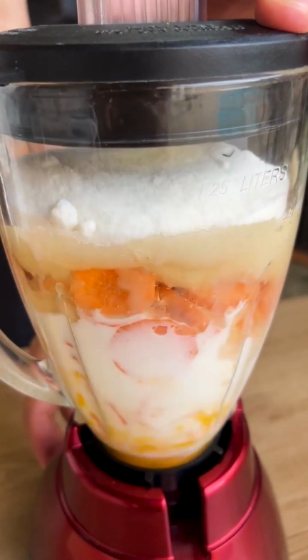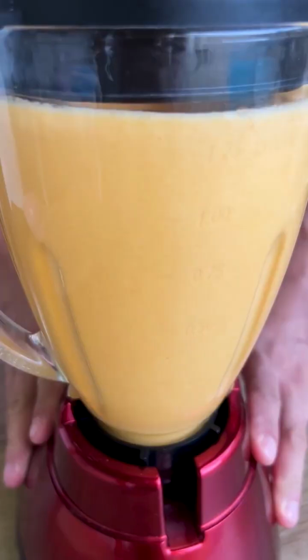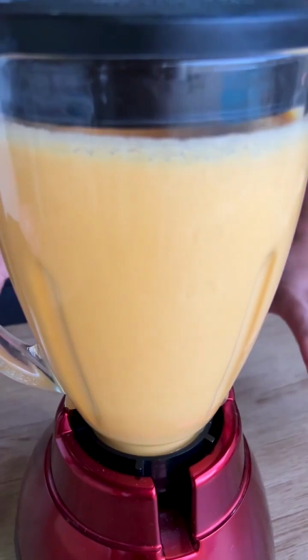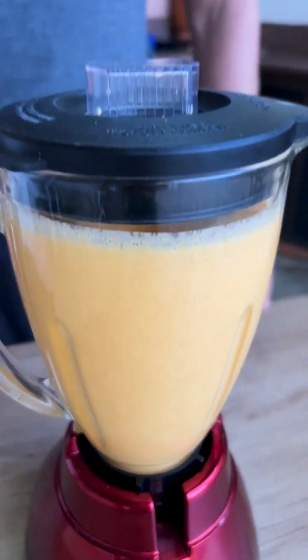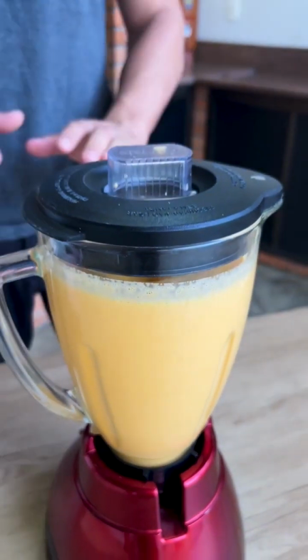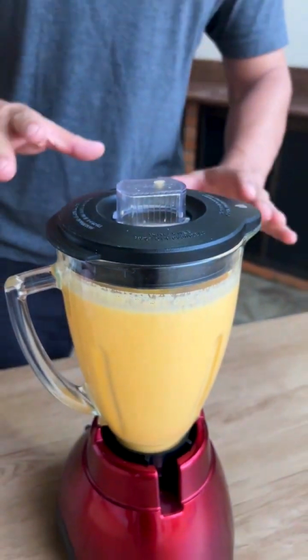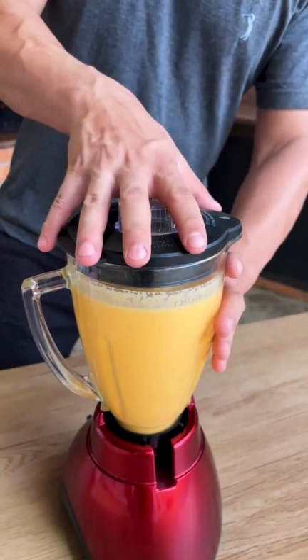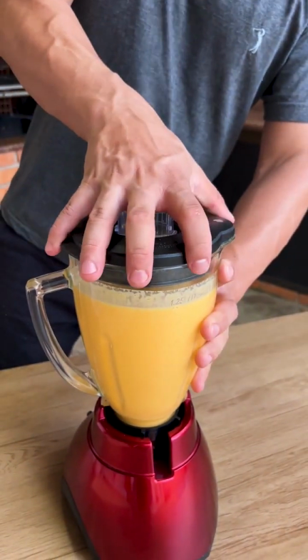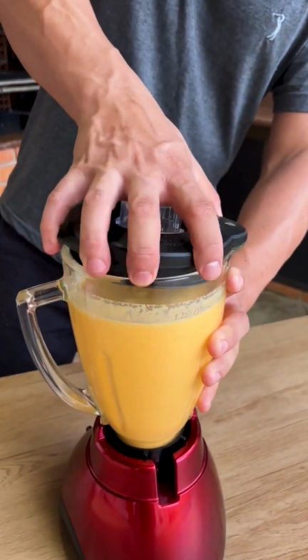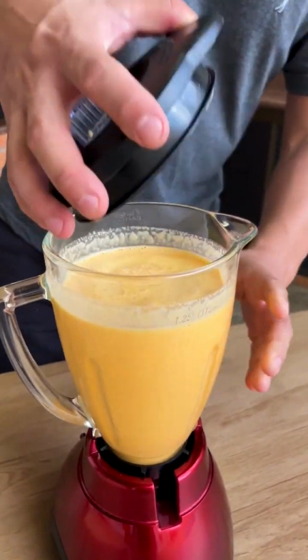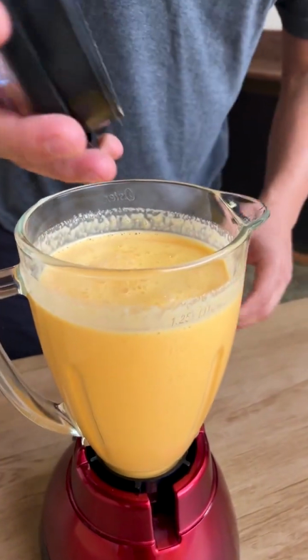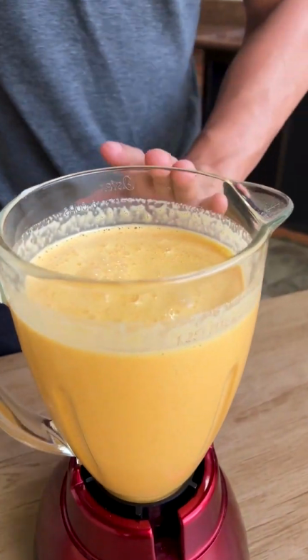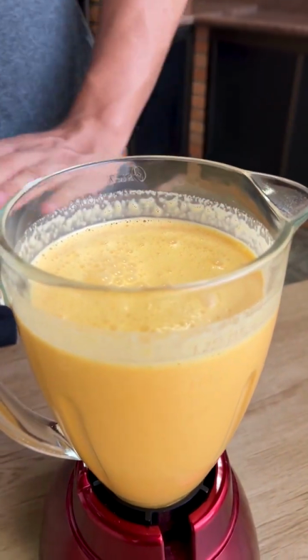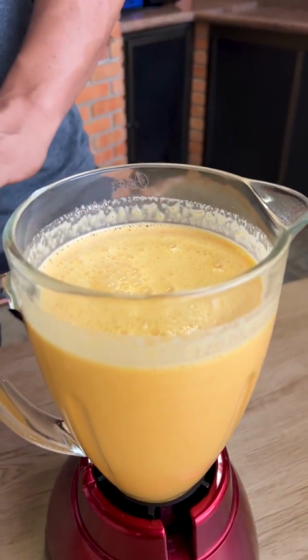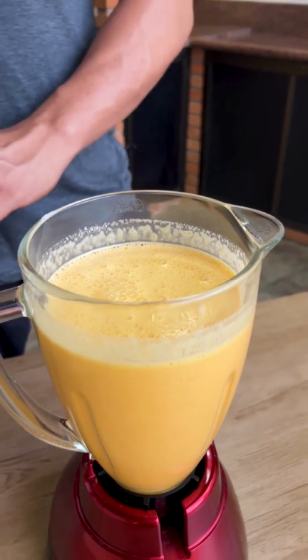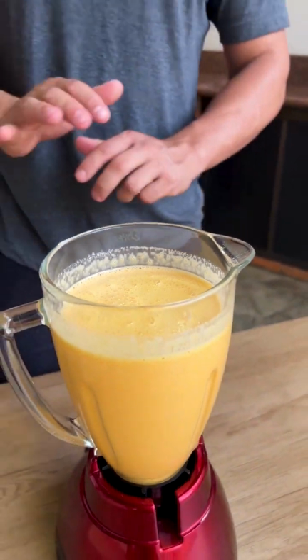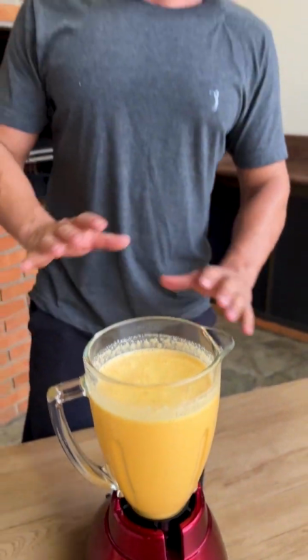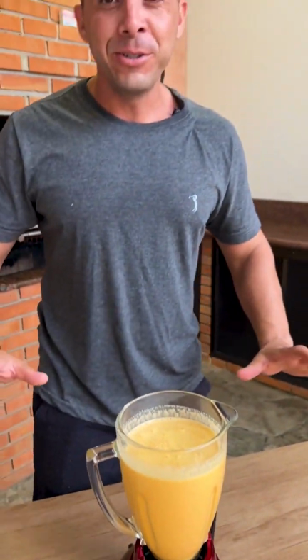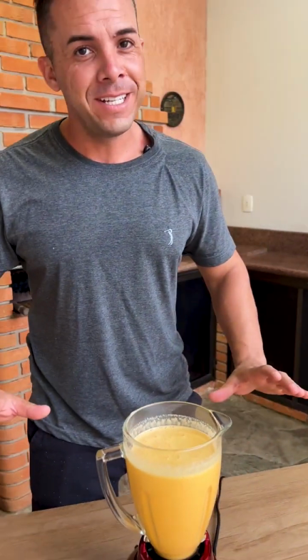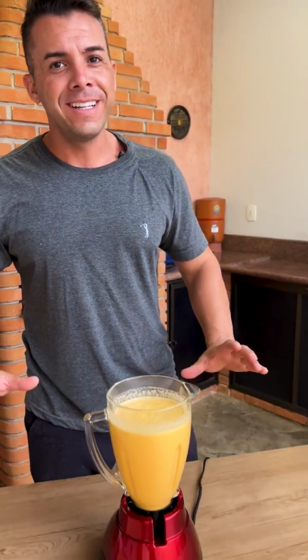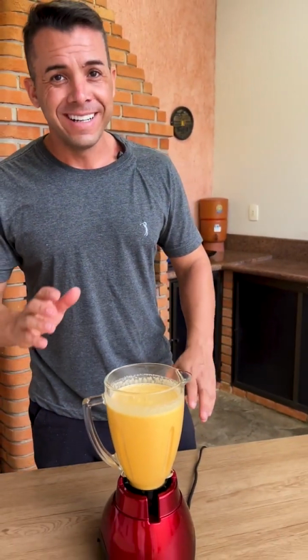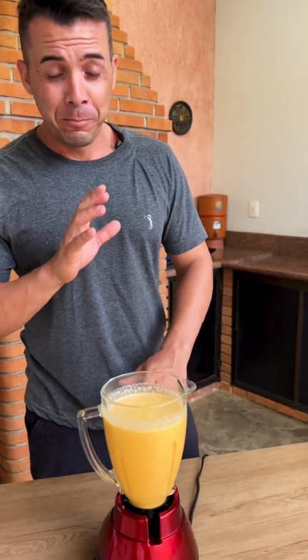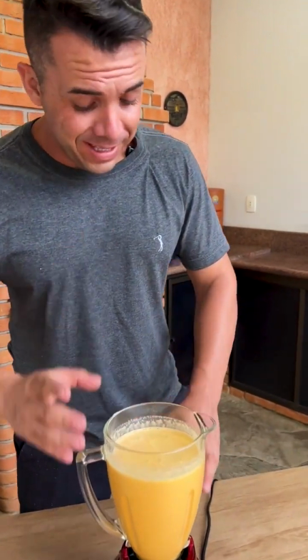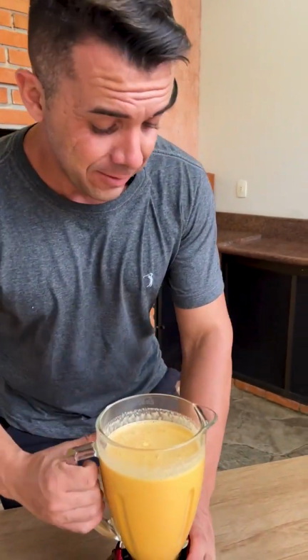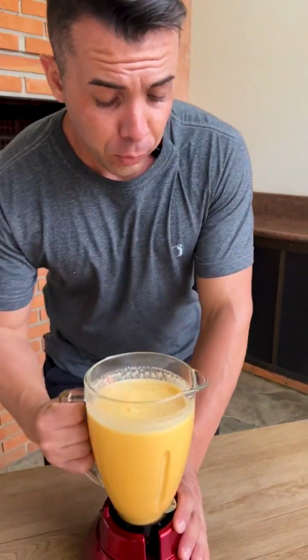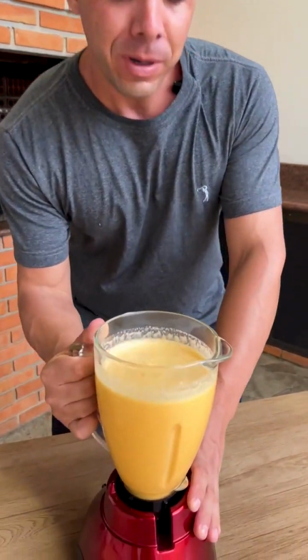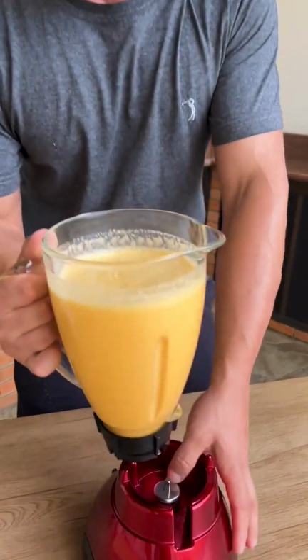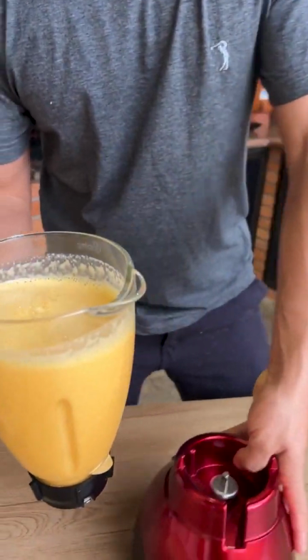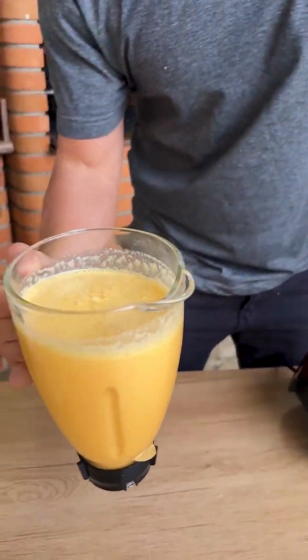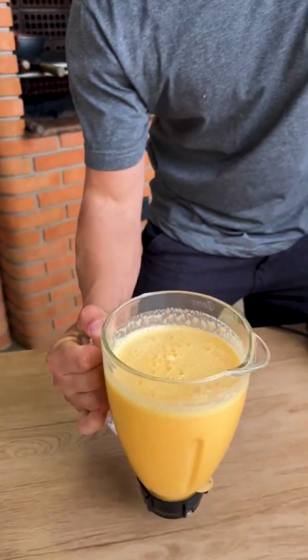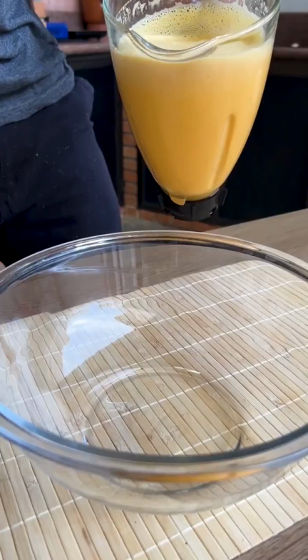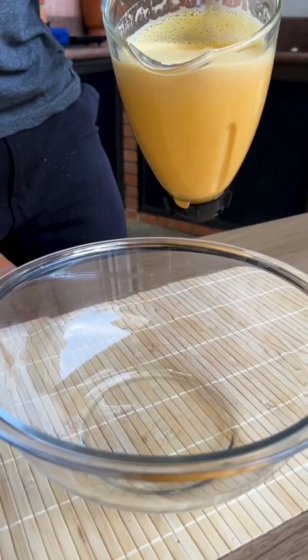We already mixed everything very well here in the blender — it was very fast and it will be delicious. Now I'm going to transfer our mixture to a bowl so we can add the other ingredients. We're already finishing; it's very fast.